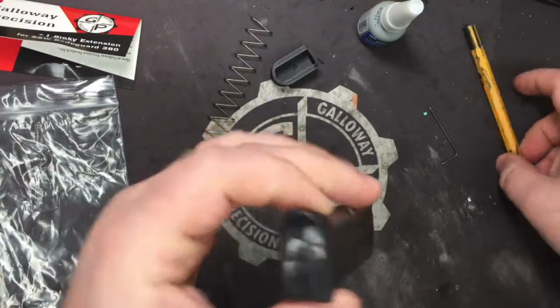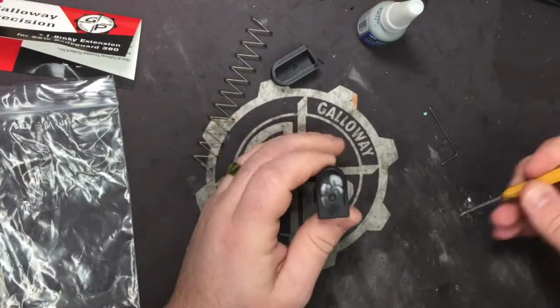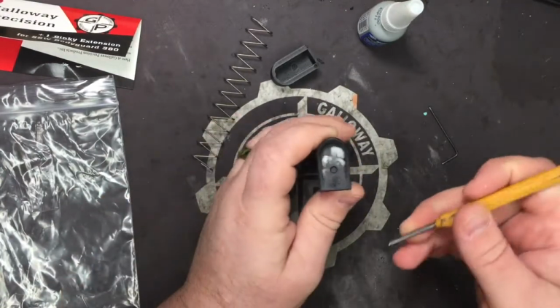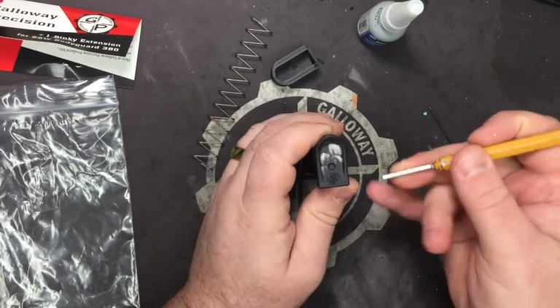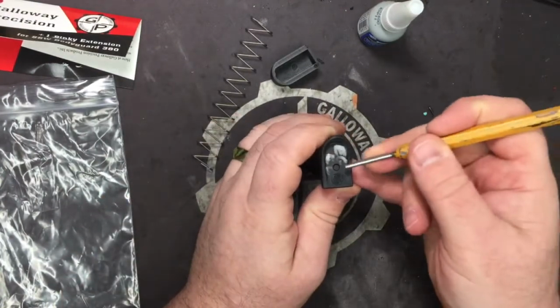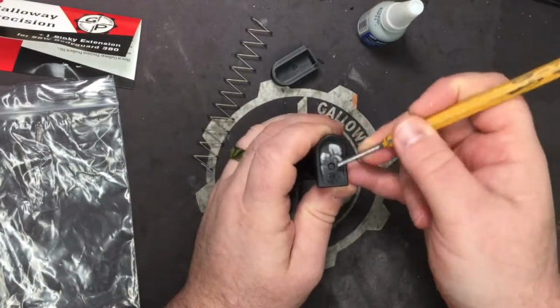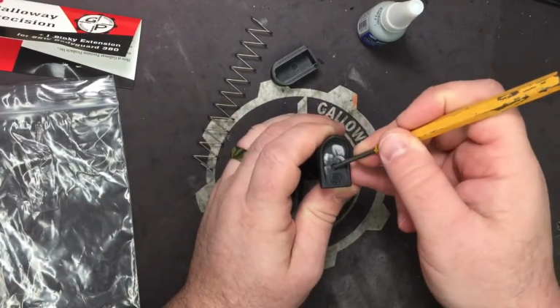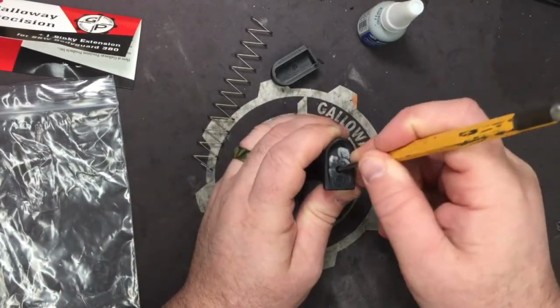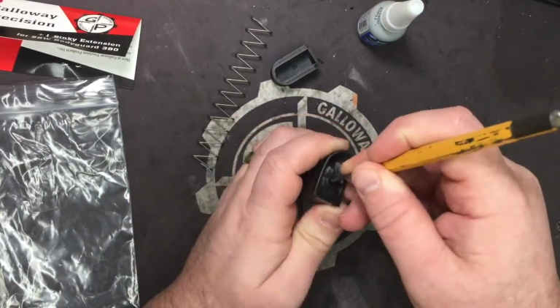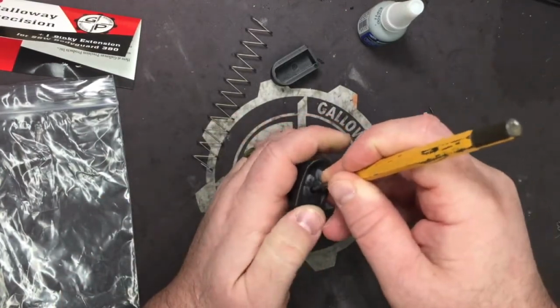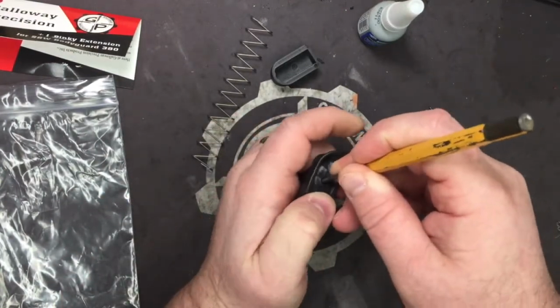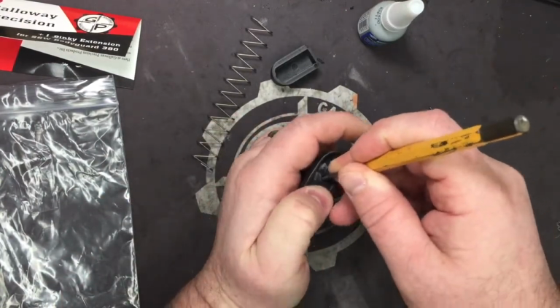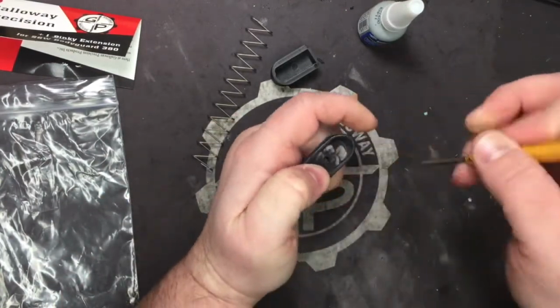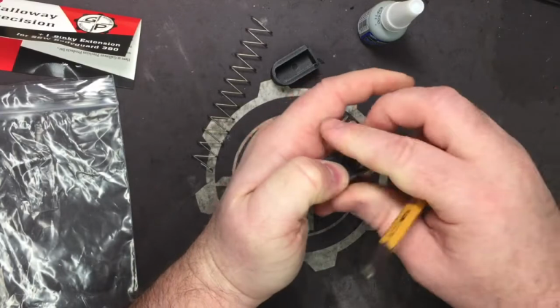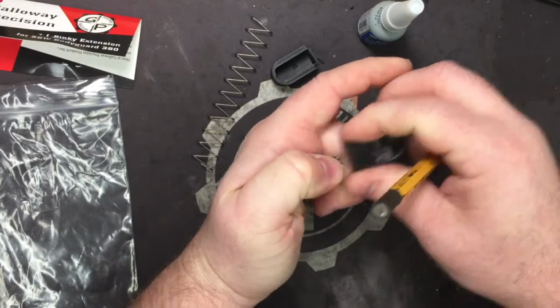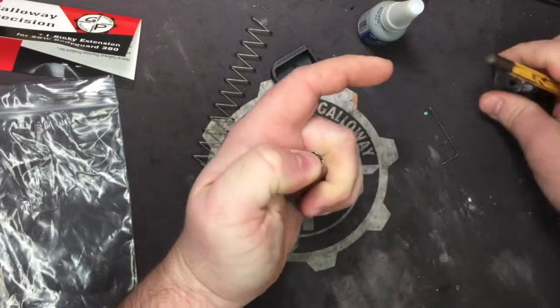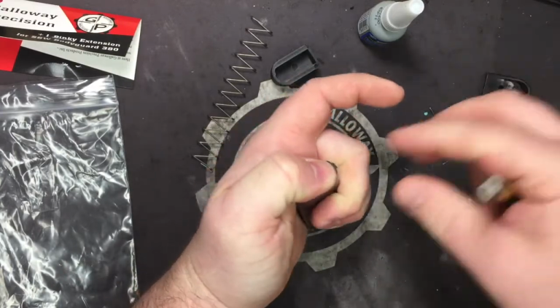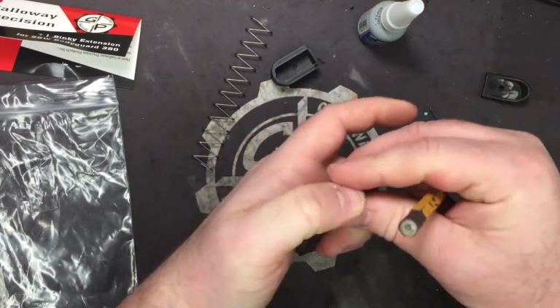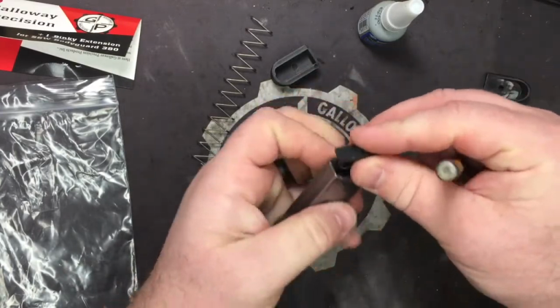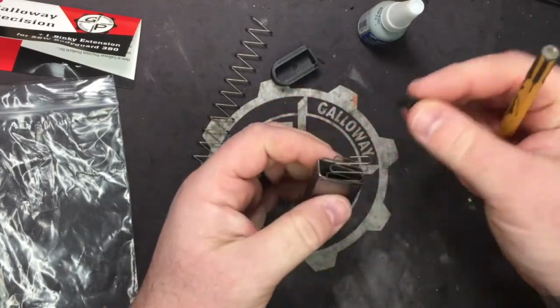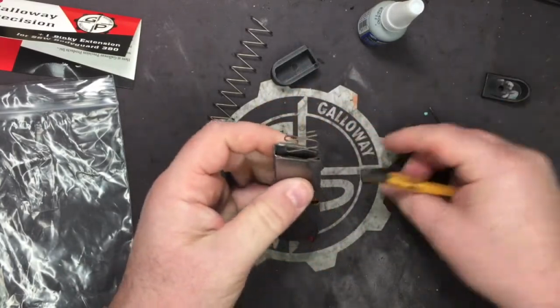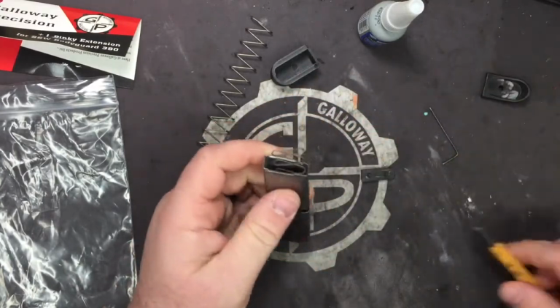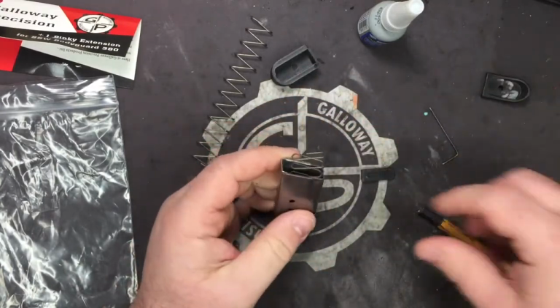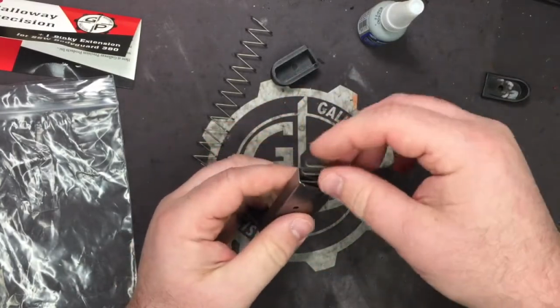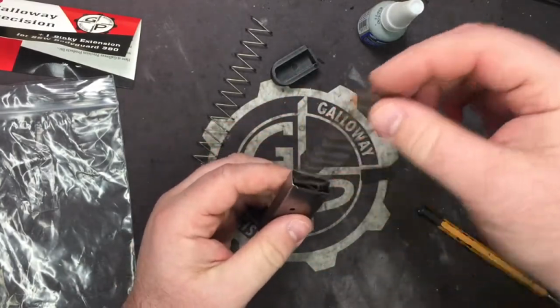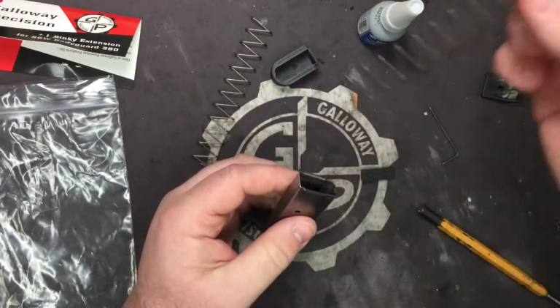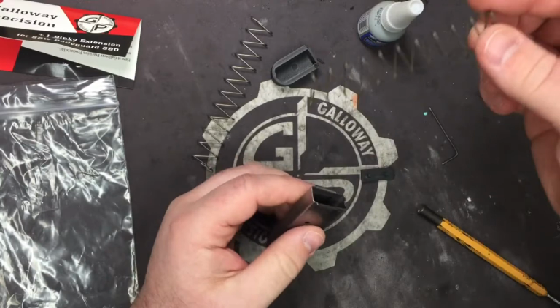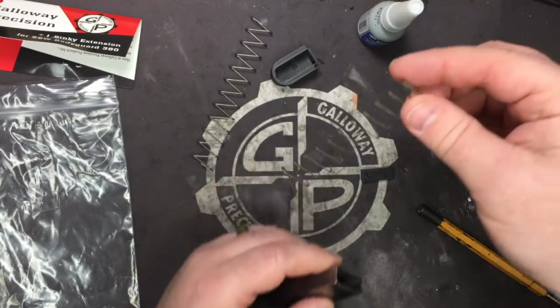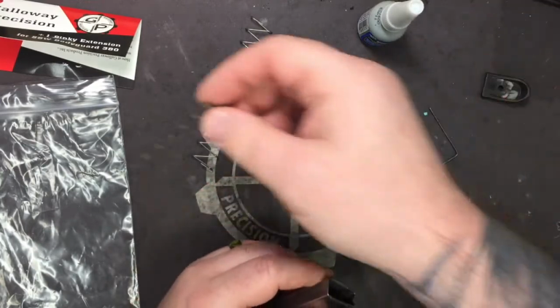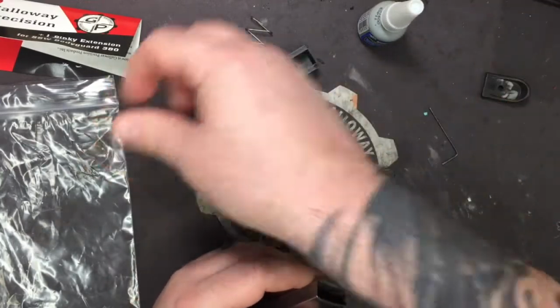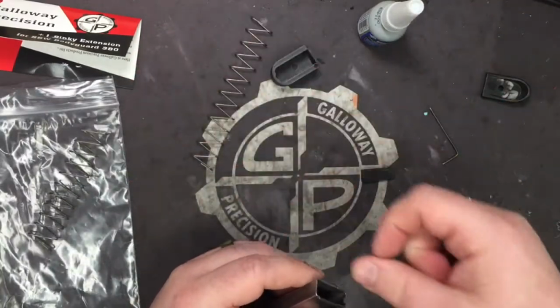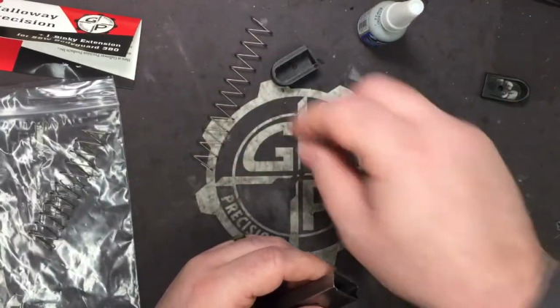We're going to flip our mag upside down. We're going to take our 1/8 inch punch and push it in on the locking plate. We're going to take the base pad off, then take our locking plate off. Now we're going to completely remove our old stock spring.